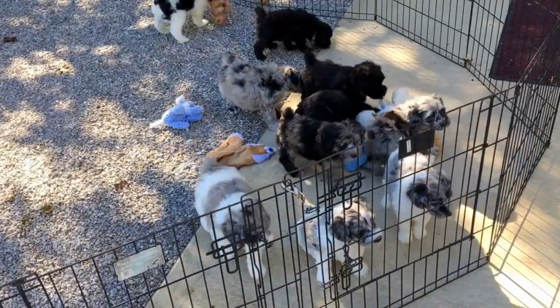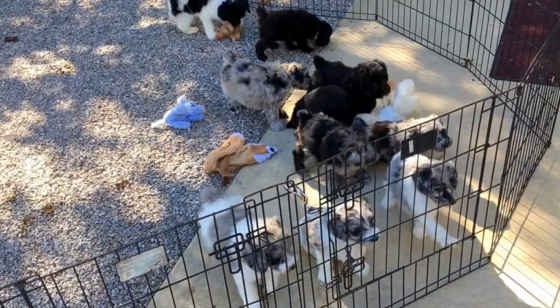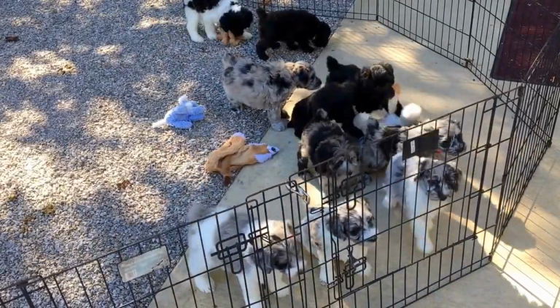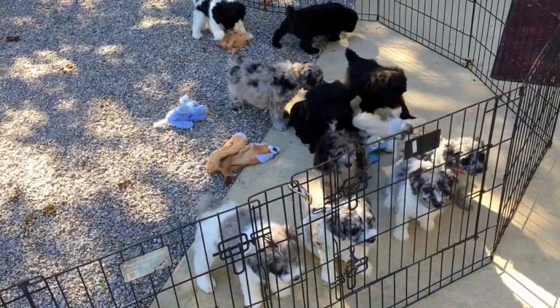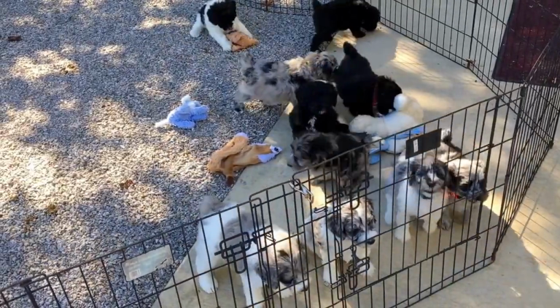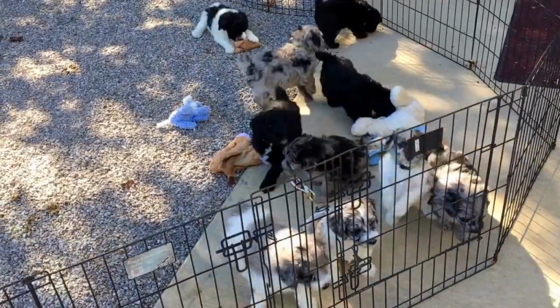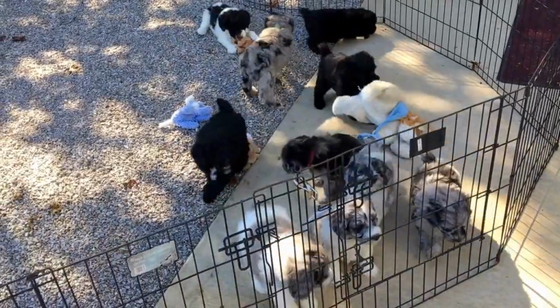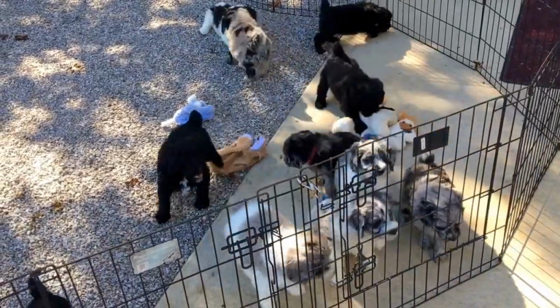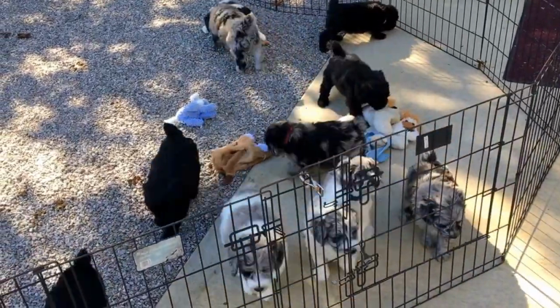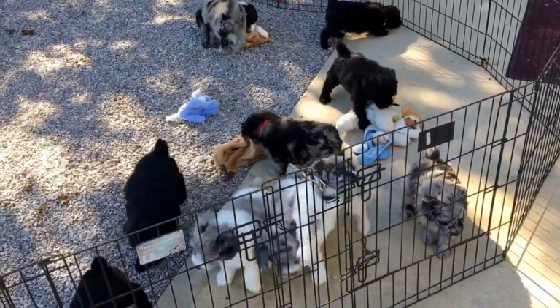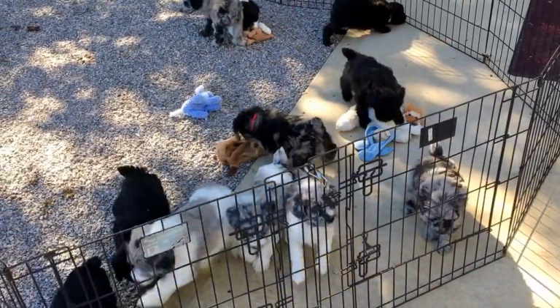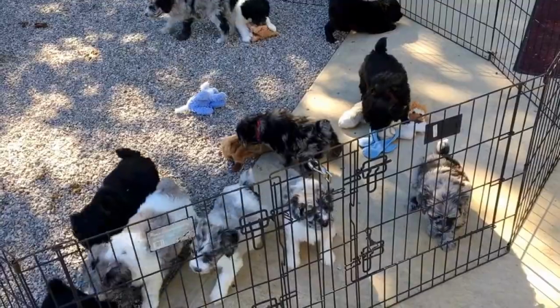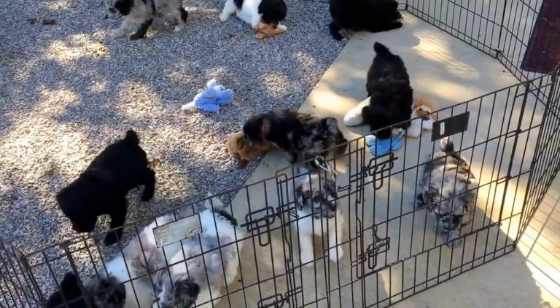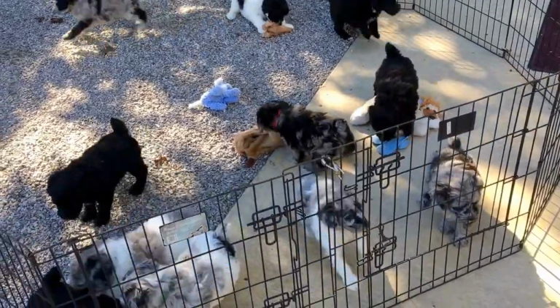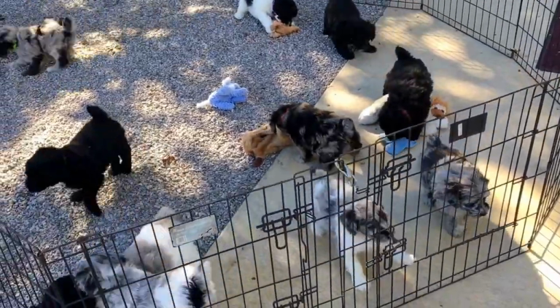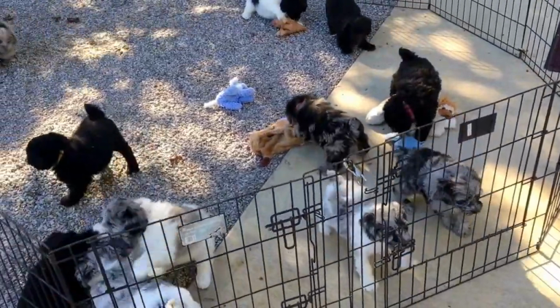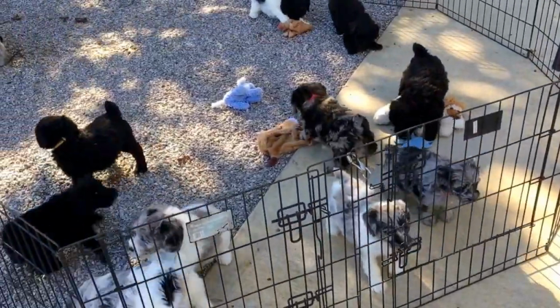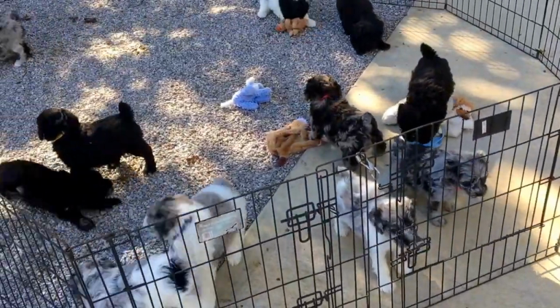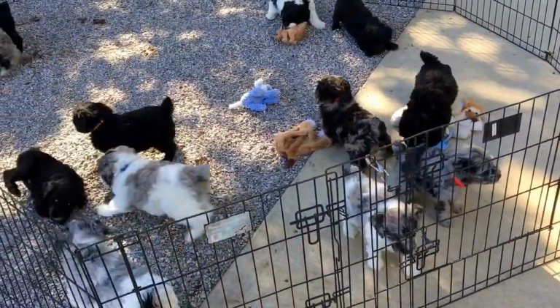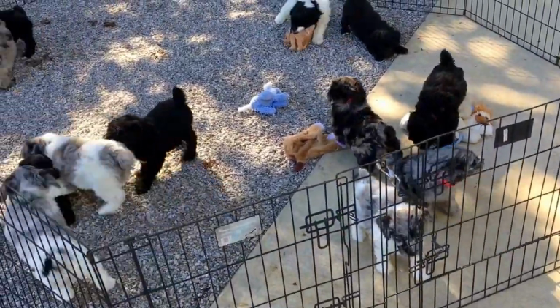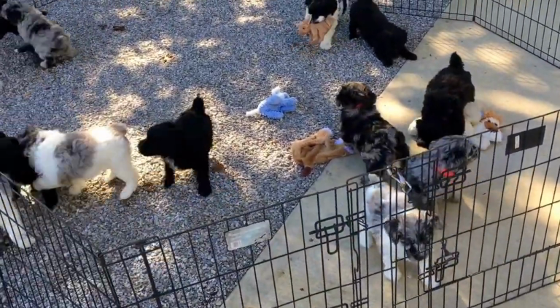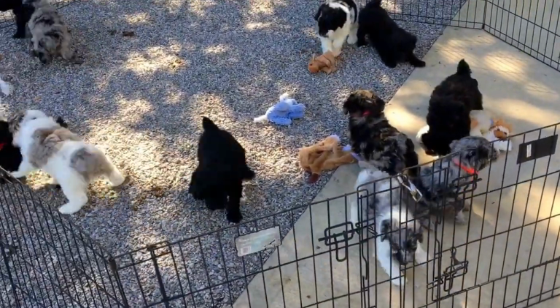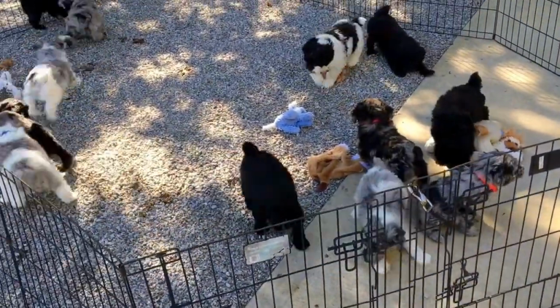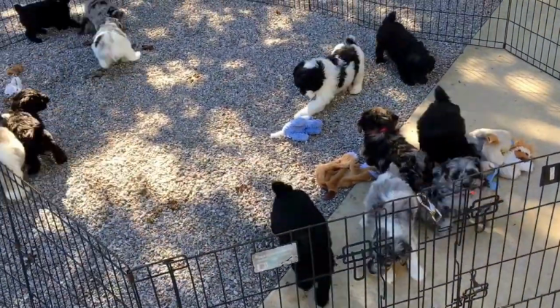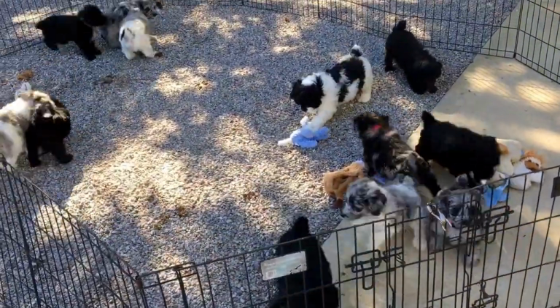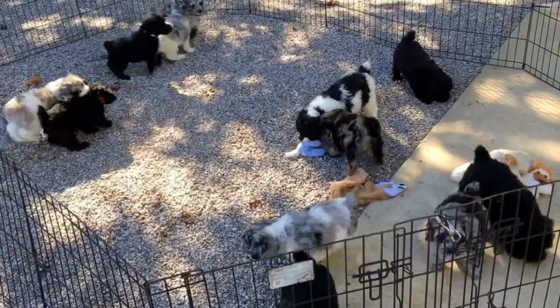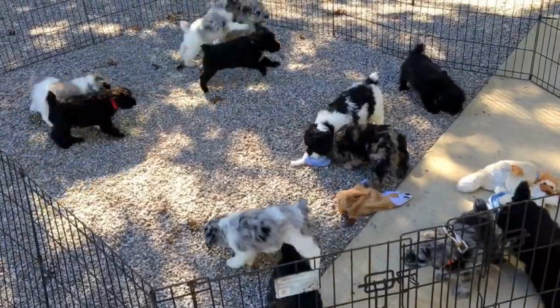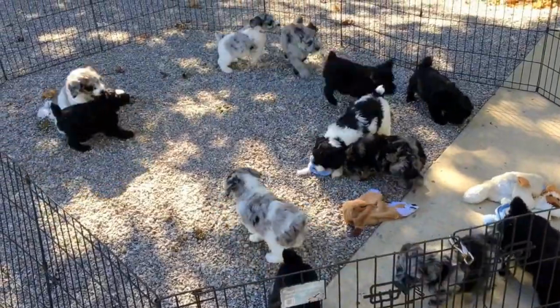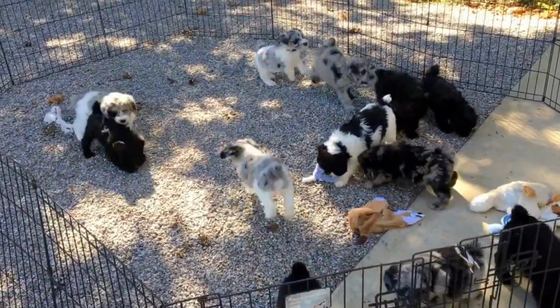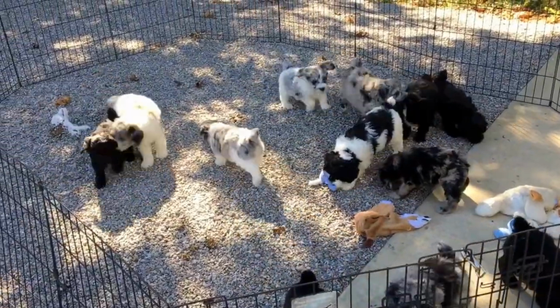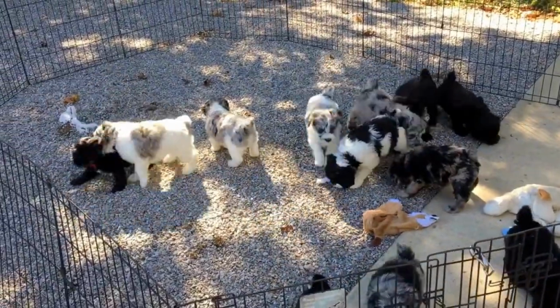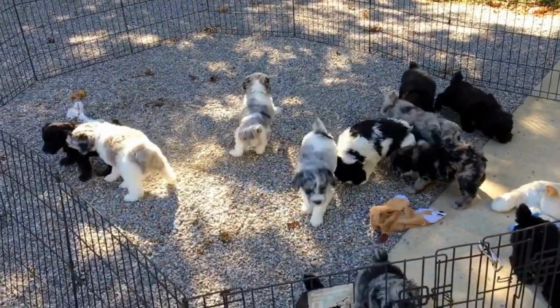Good morning. Welcome to Windy Hill Kennel again. This is the morning of the 10th. This is Greta's herd of puppies.